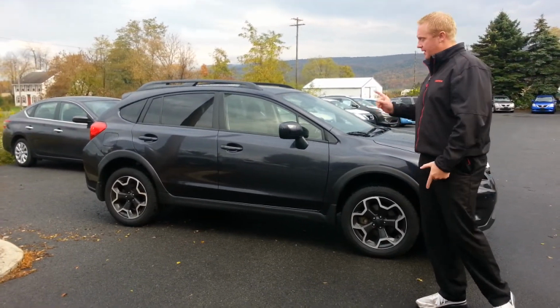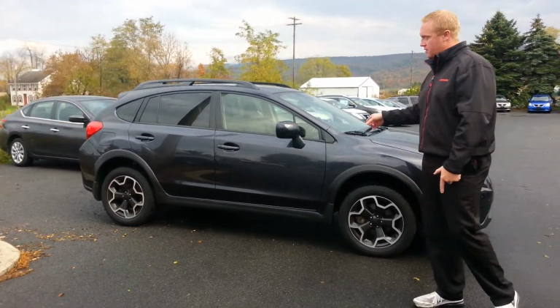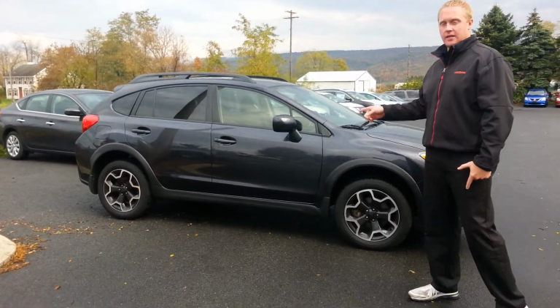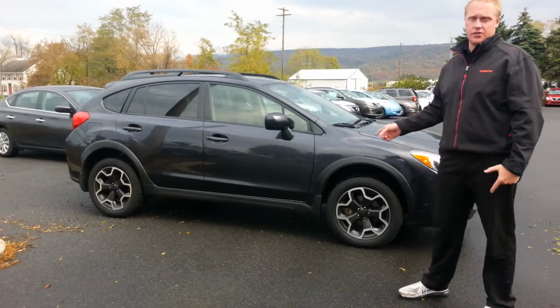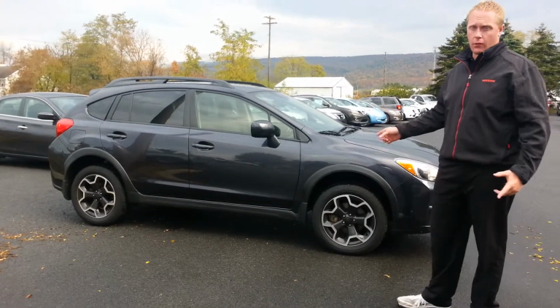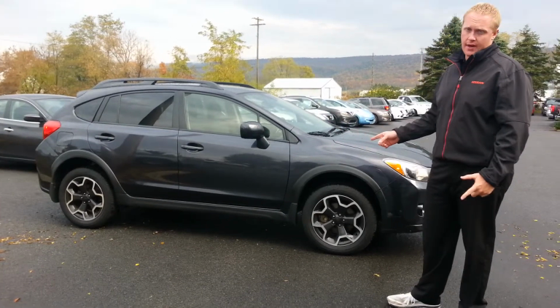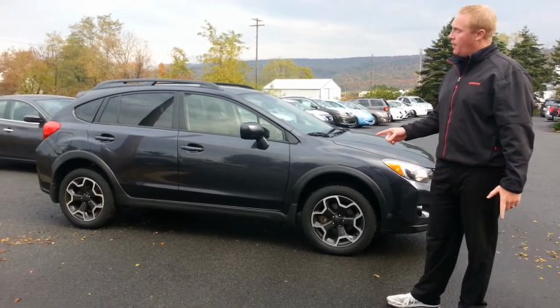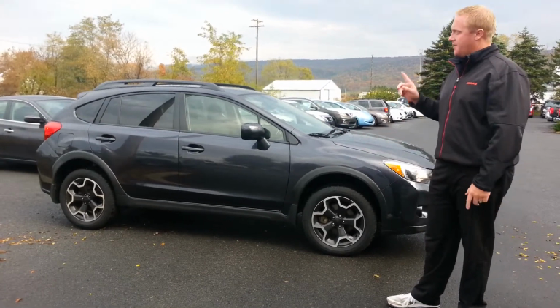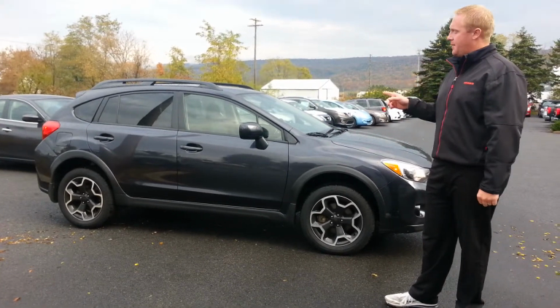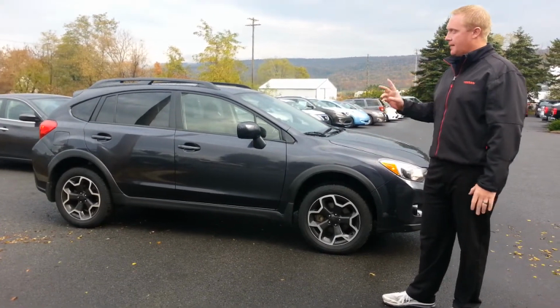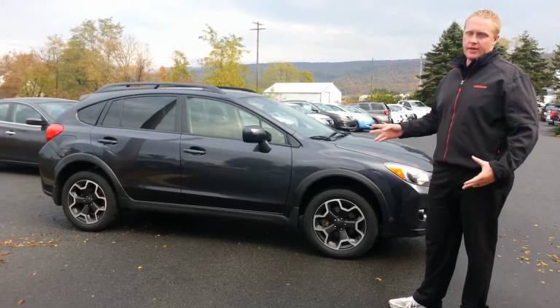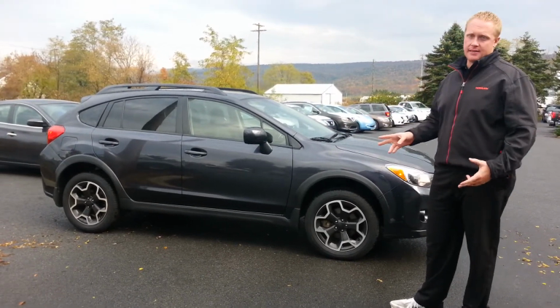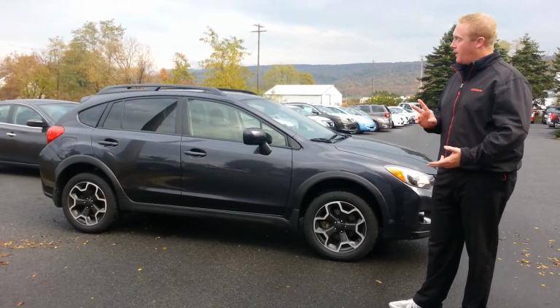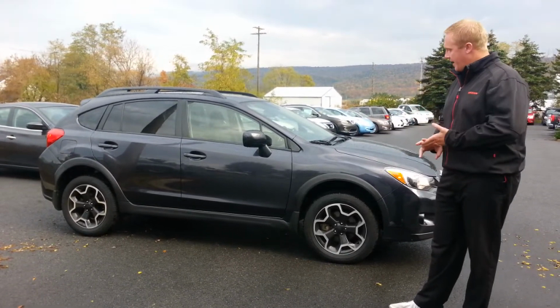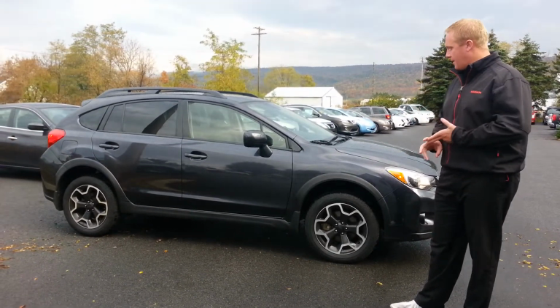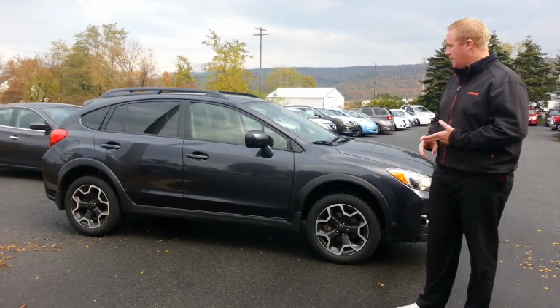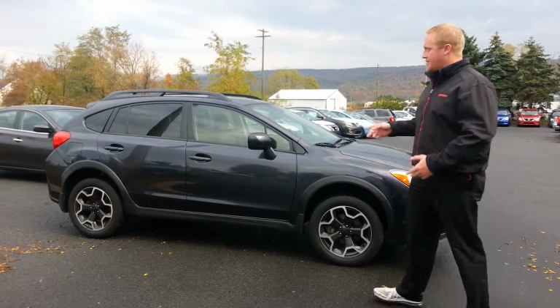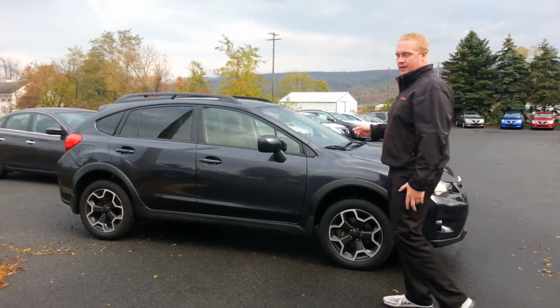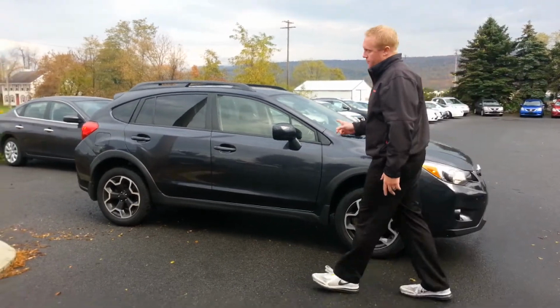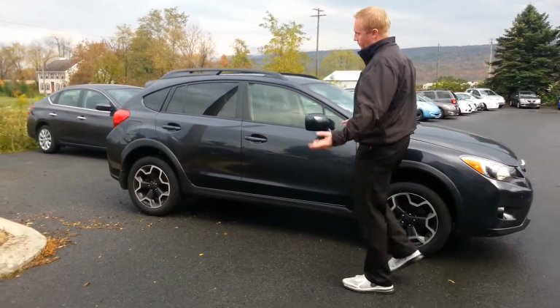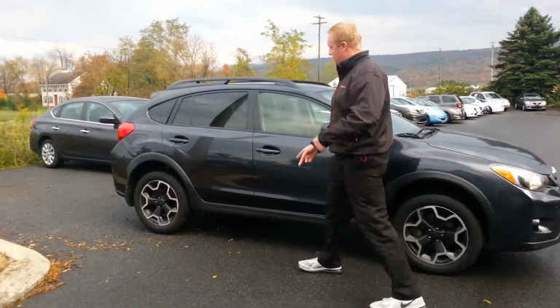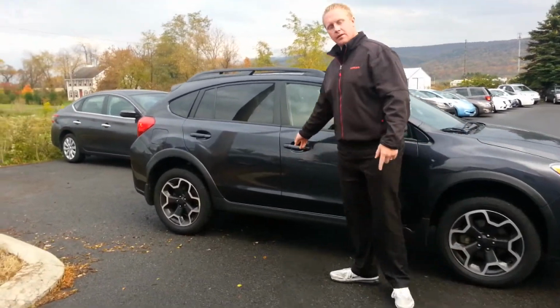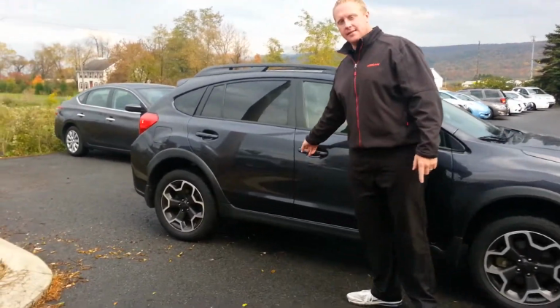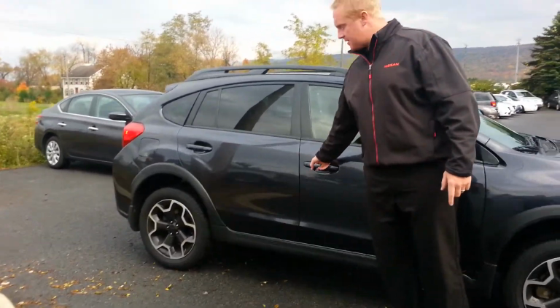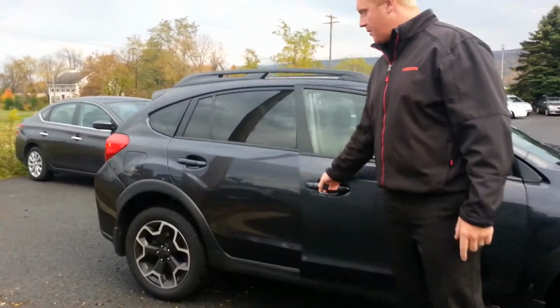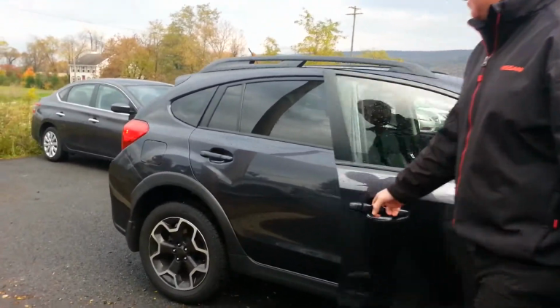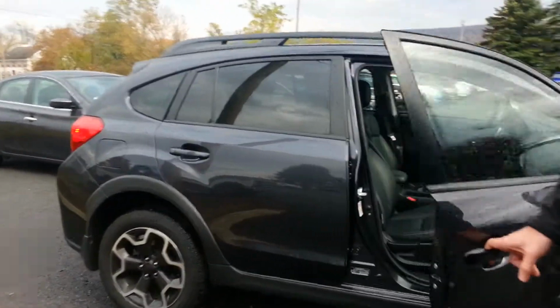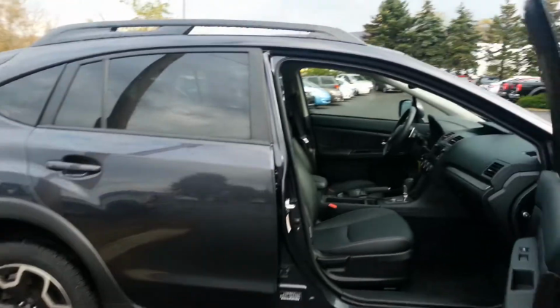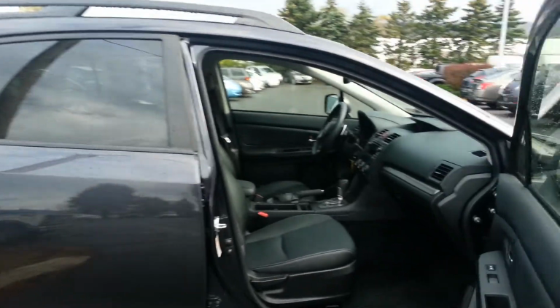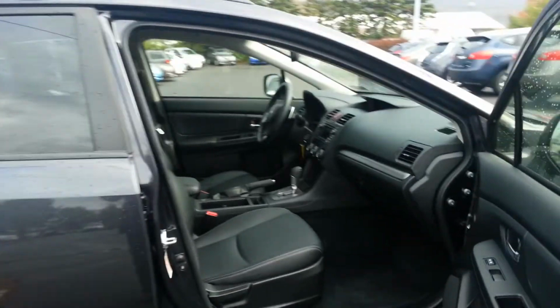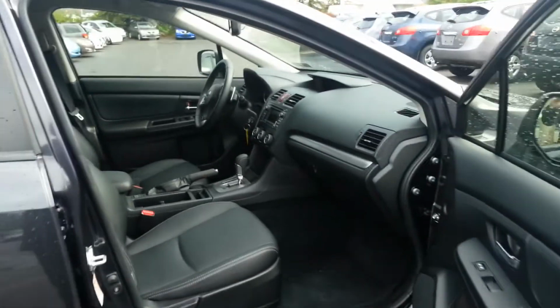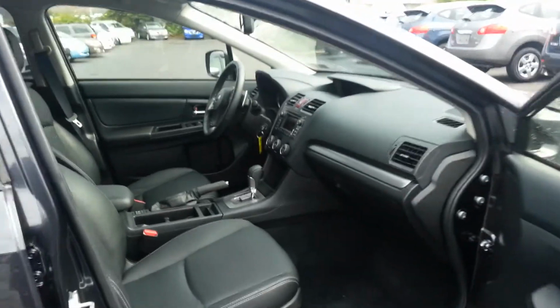This is that 2014 Crosstrek all-wheel drive. It's the Limited. It's got leather, heated seats, backup camera, and the paddle shifters as well. If you want to see a quick look at the inside — this thing's got about 18,000 miles on it, so you get the remainder of the warranties as well.